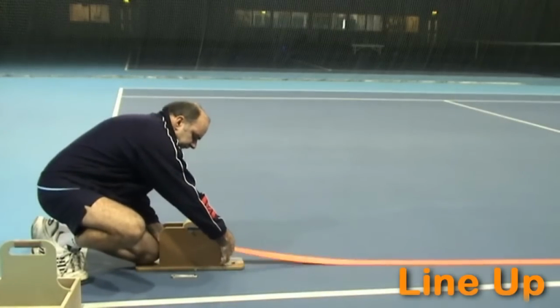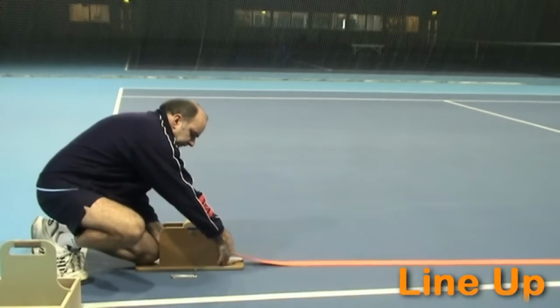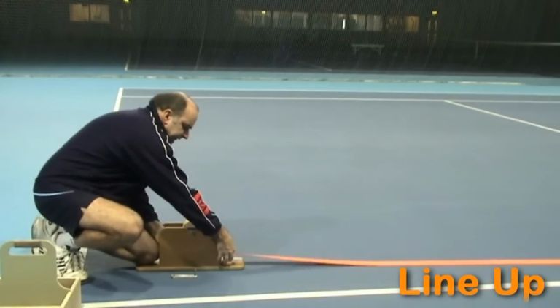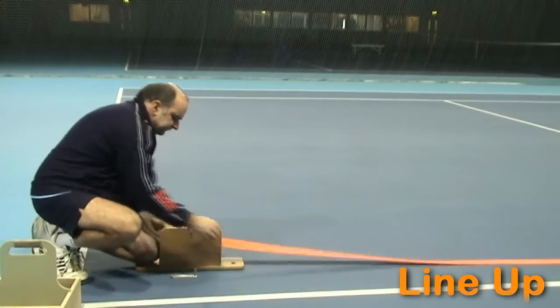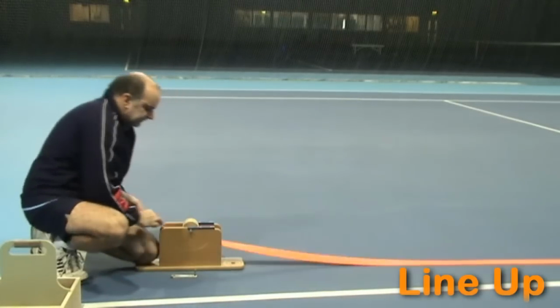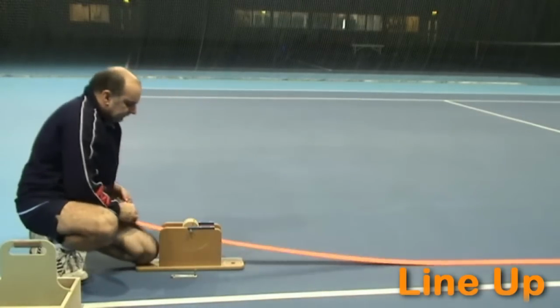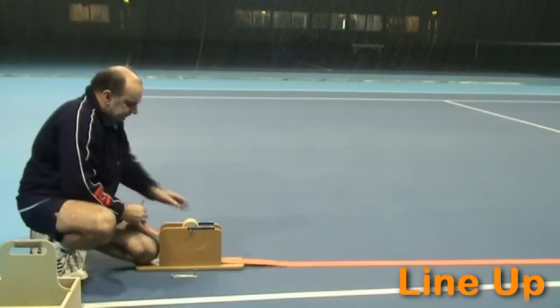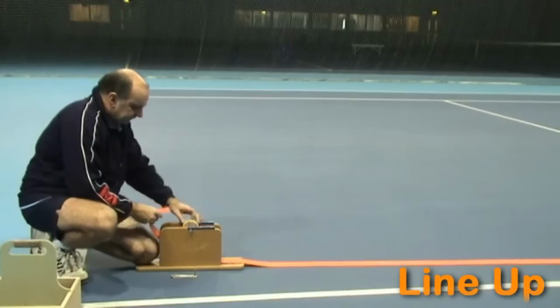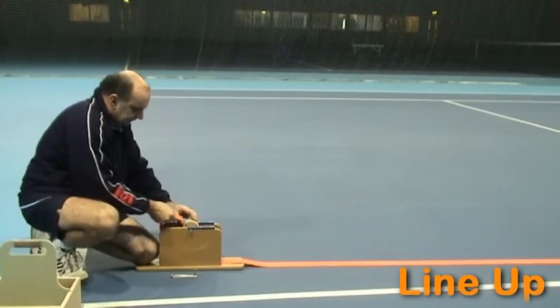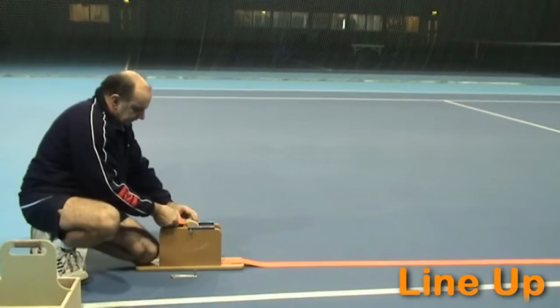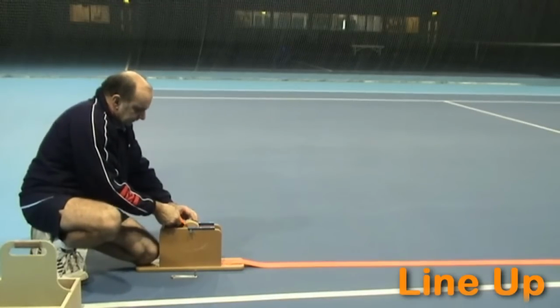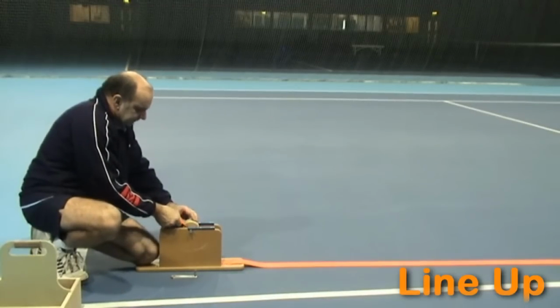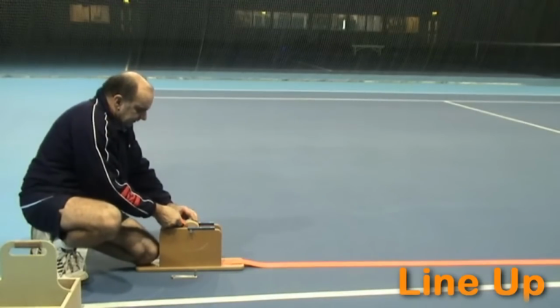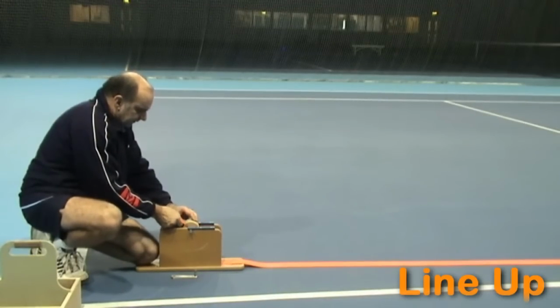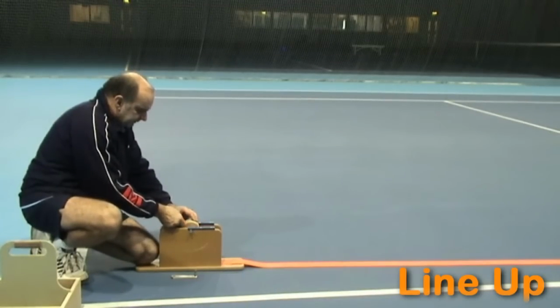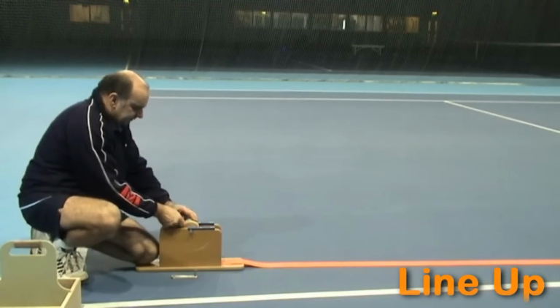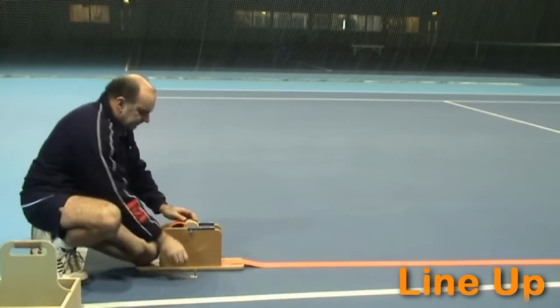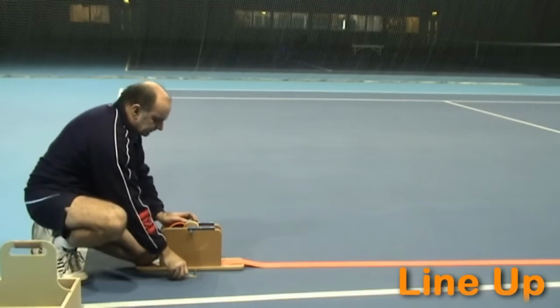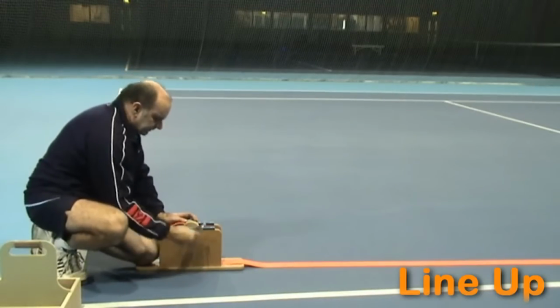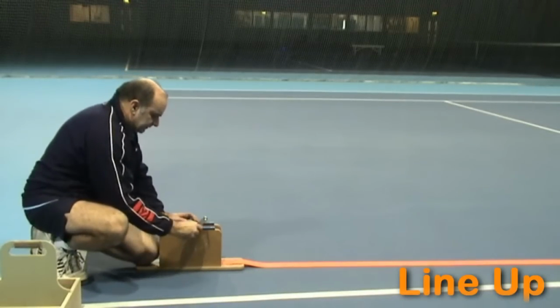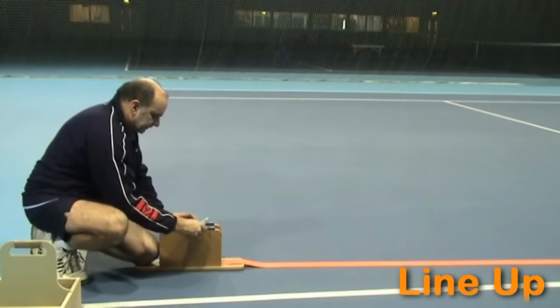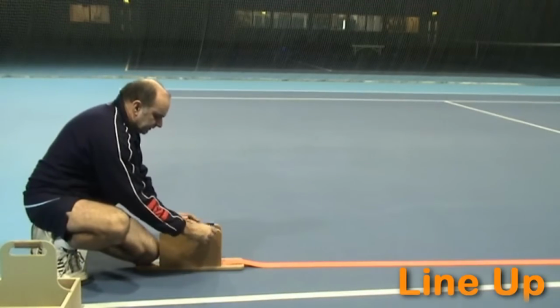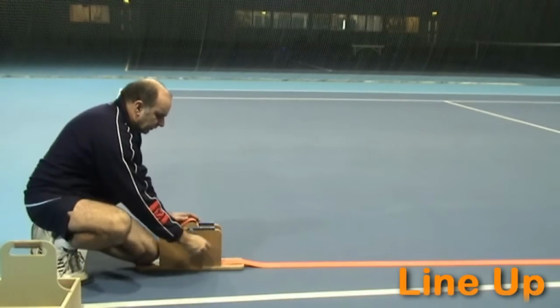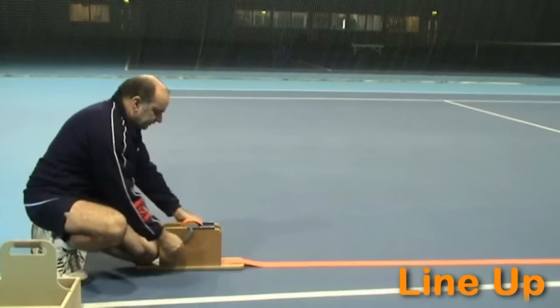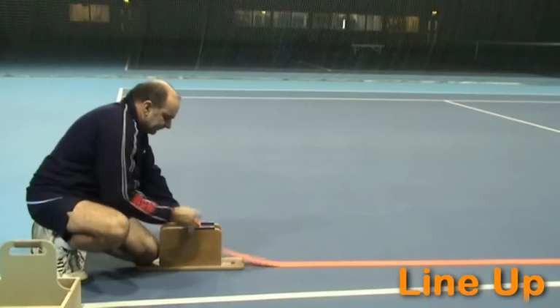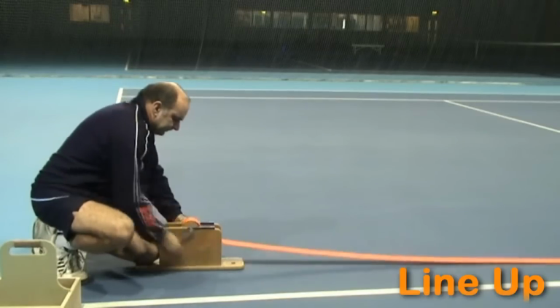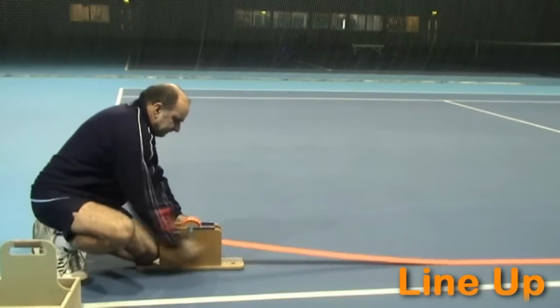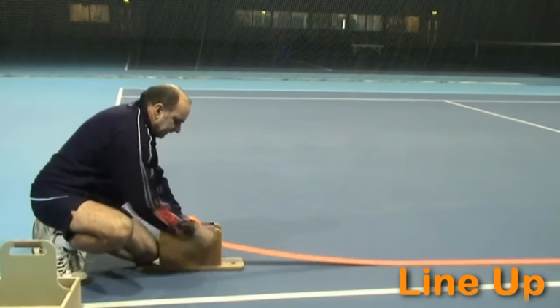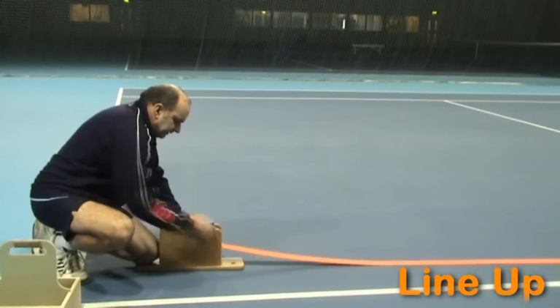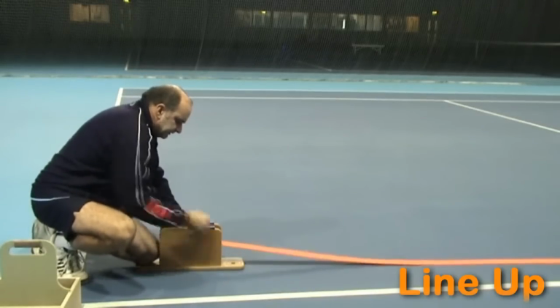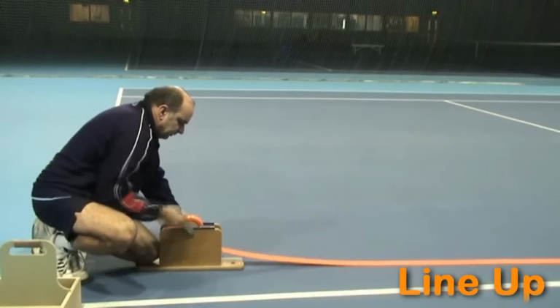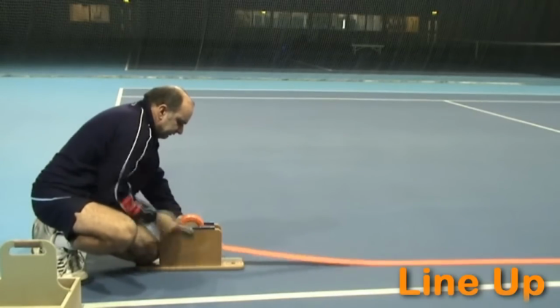Pull the line through the centre of the machine, place the end into the slot, put the winder on, and simply wind up.